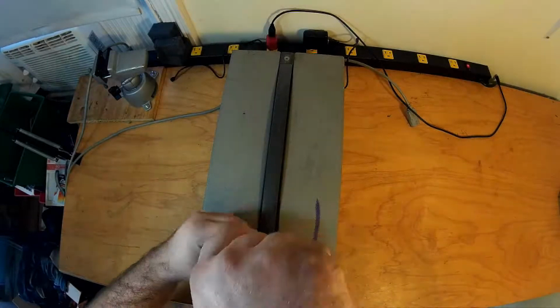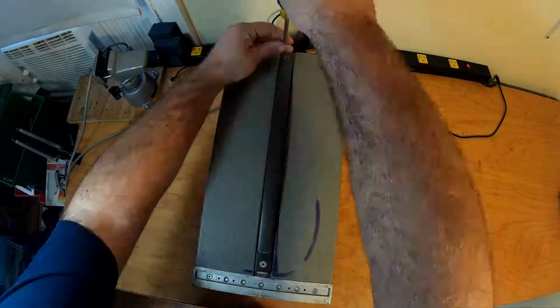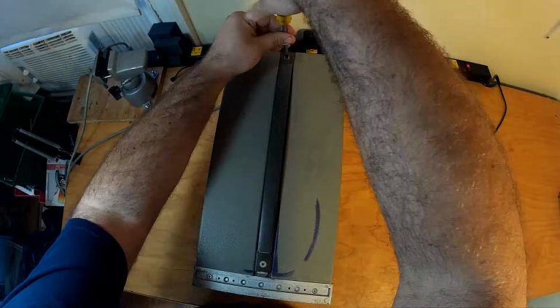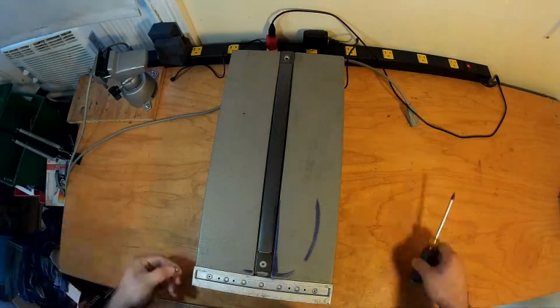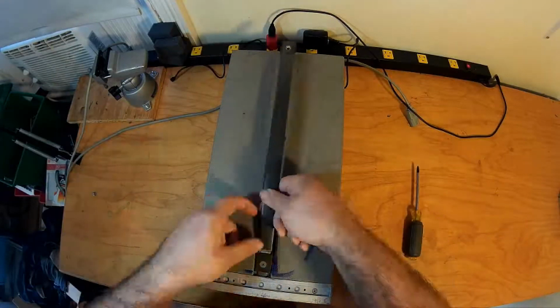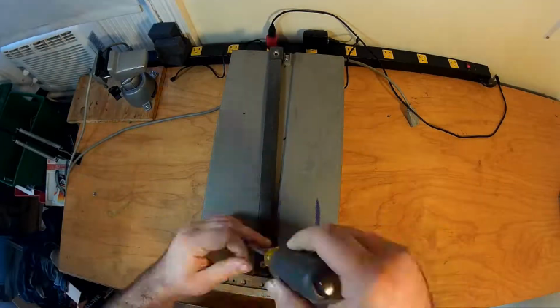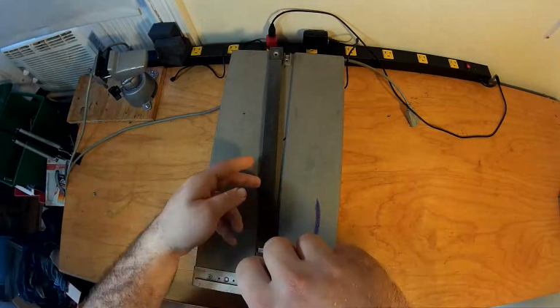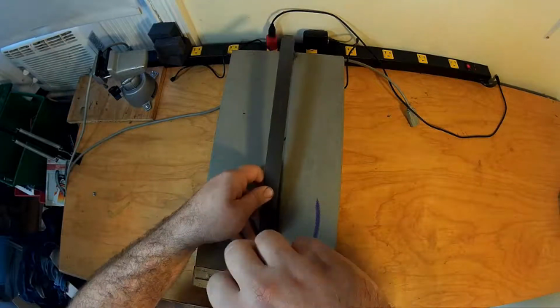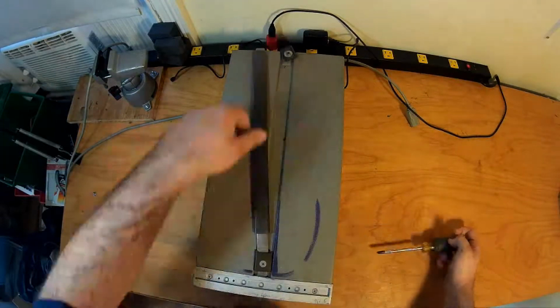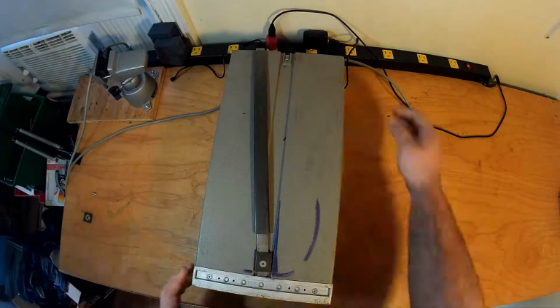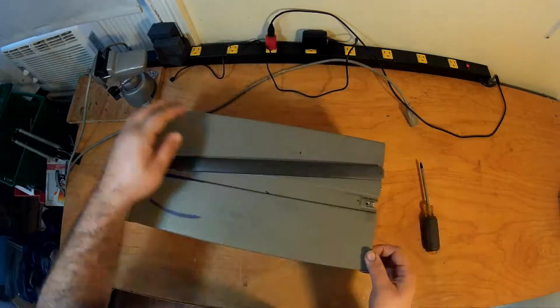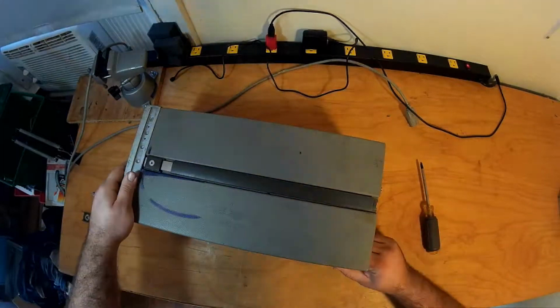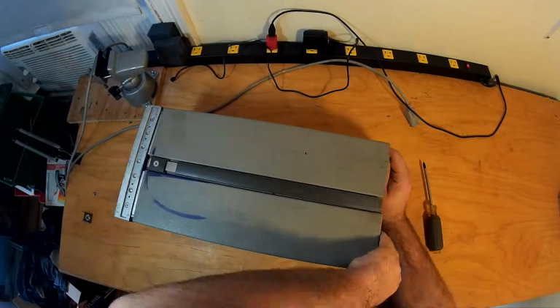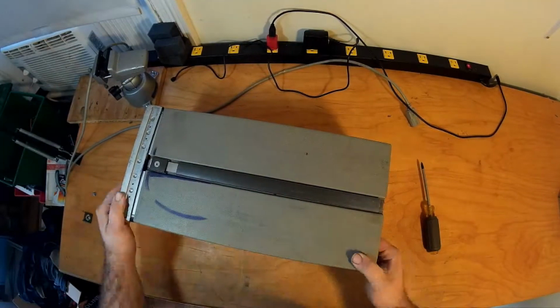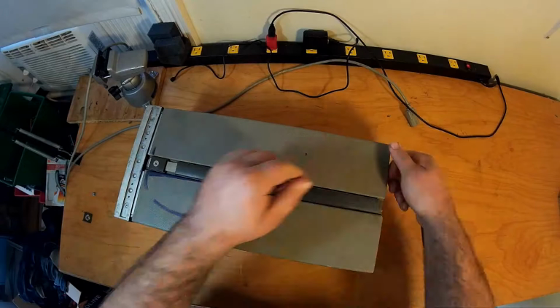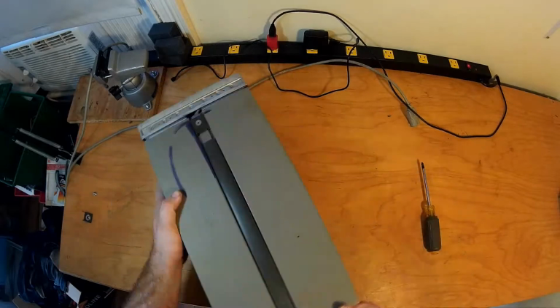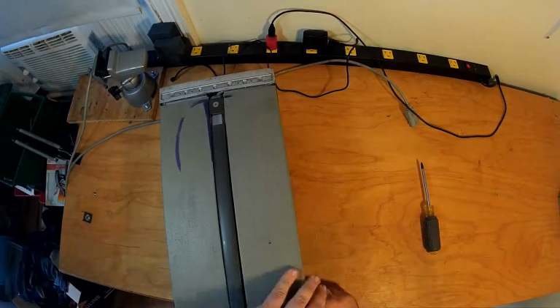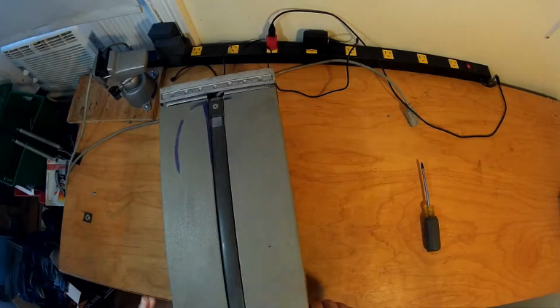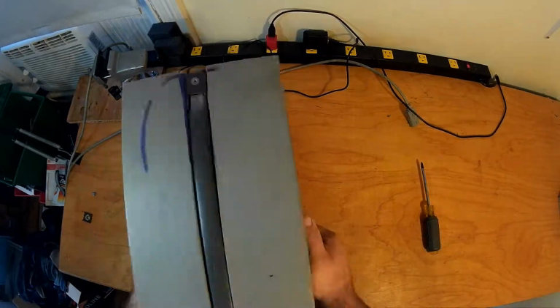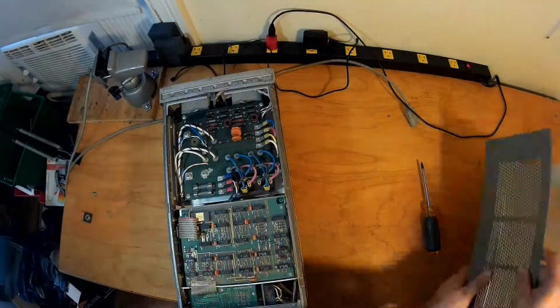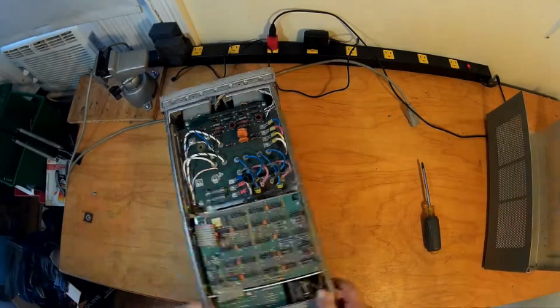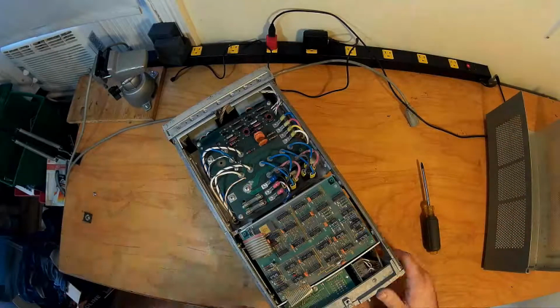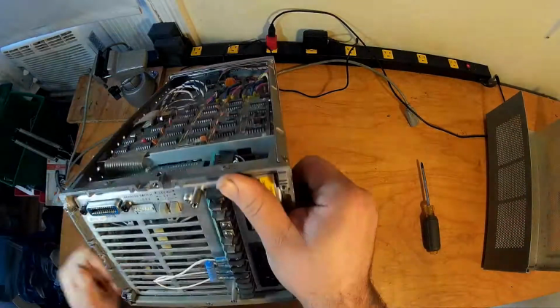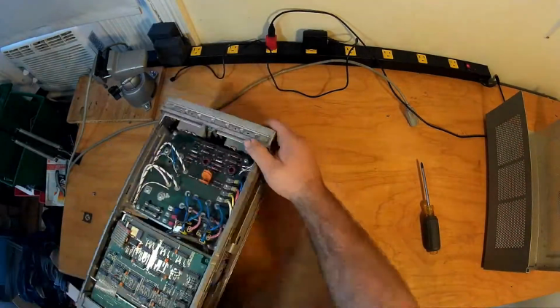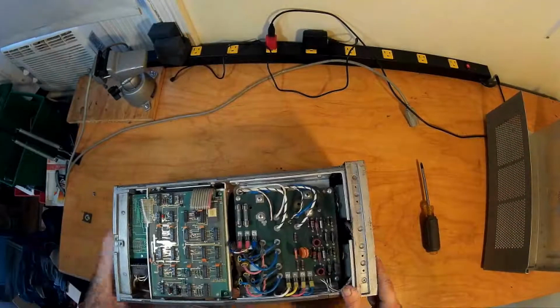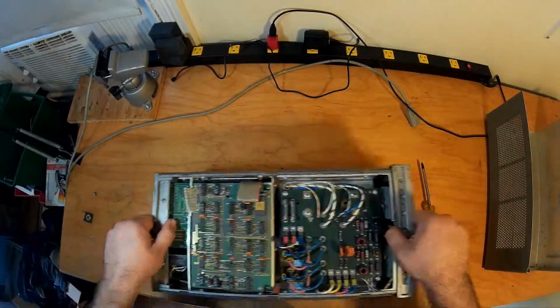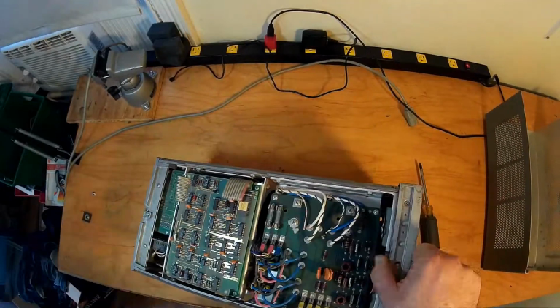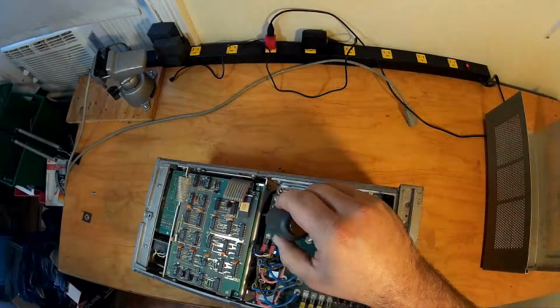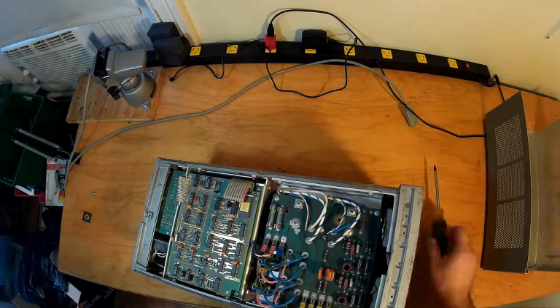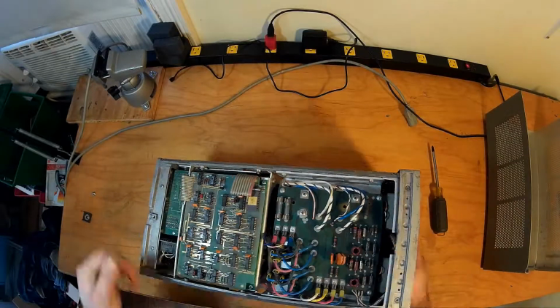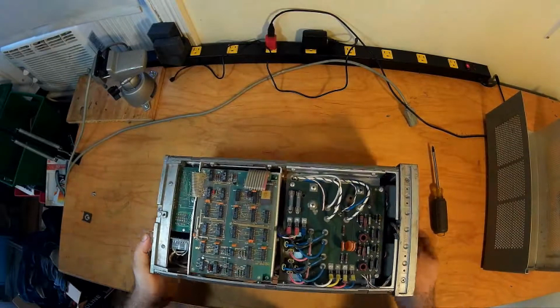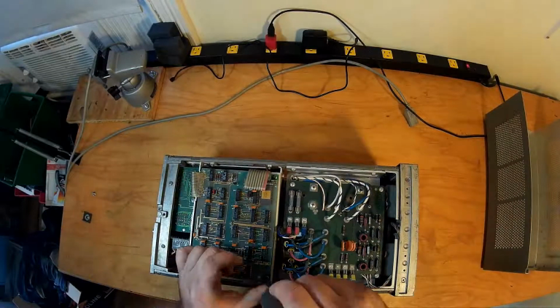I decided to start with the dead one. The fan is hidden in the middle of the unit and I'm not sure what will be the simplest way to get it out. If I break something while I'm fighting with it, I won't feel so bad. If it ends up being on this unit, I'll just try not to make the same mistake on the other one.